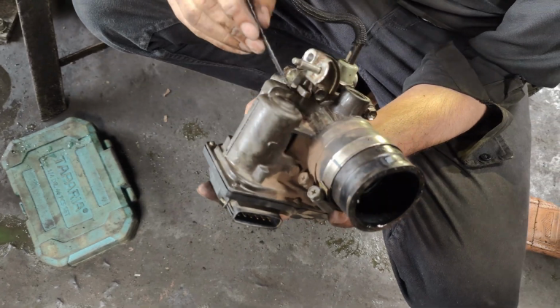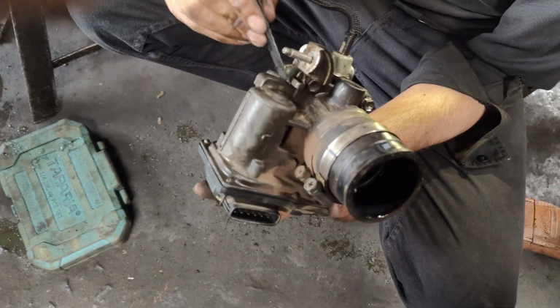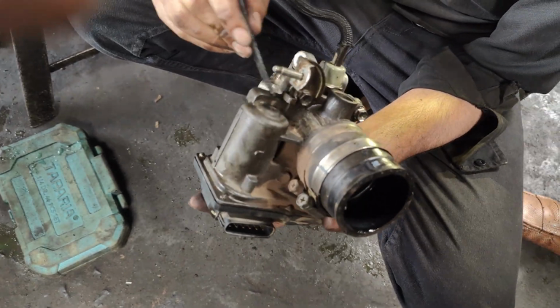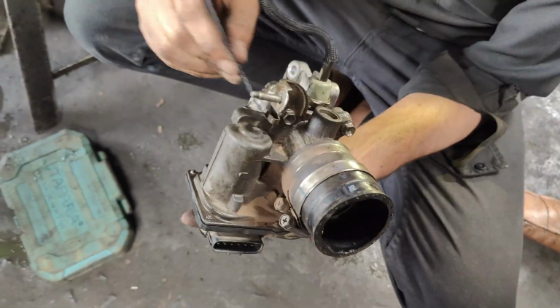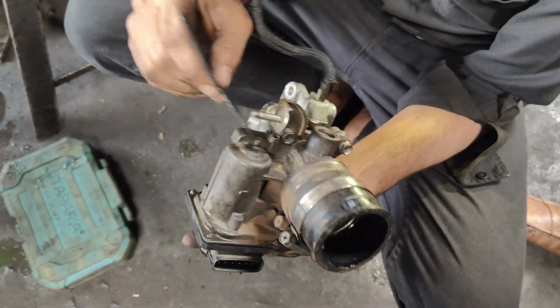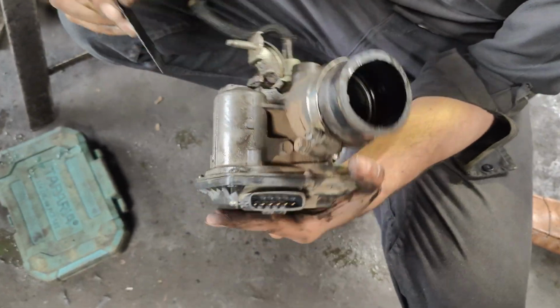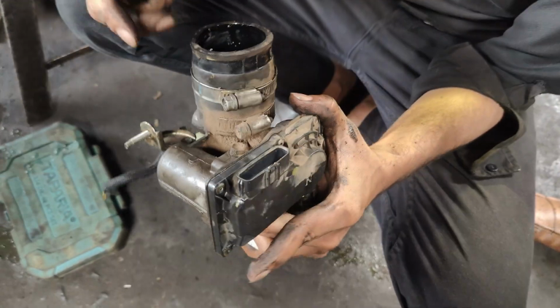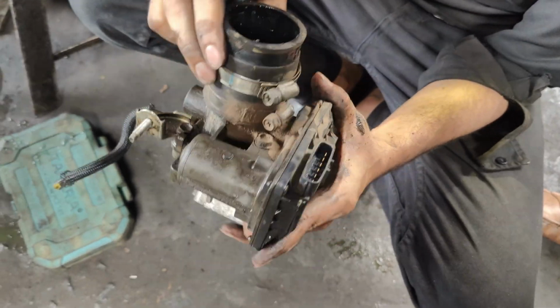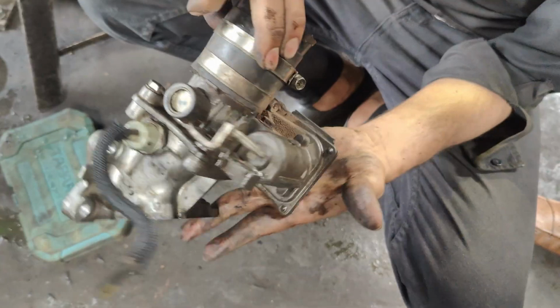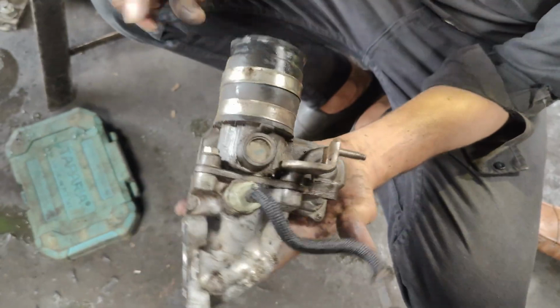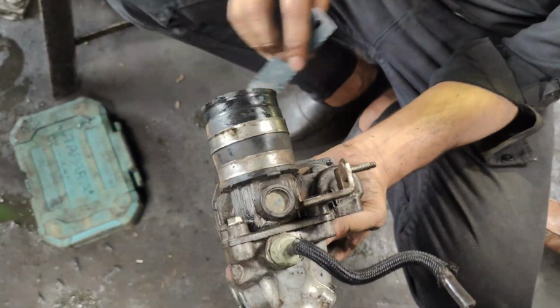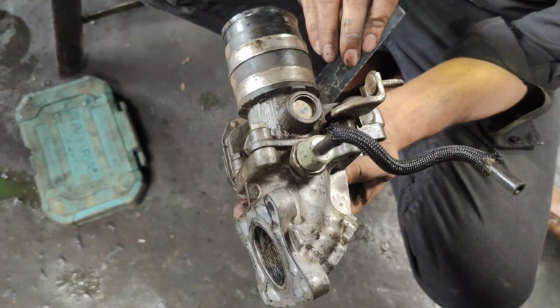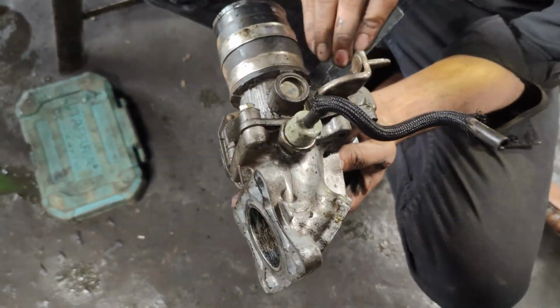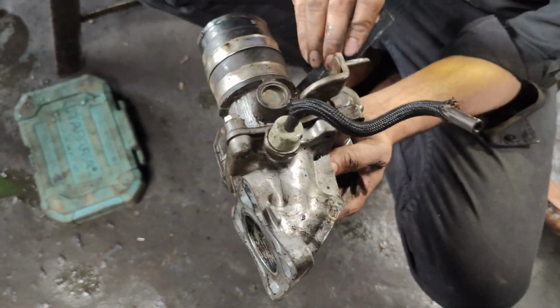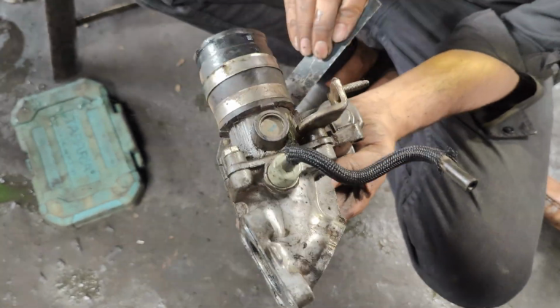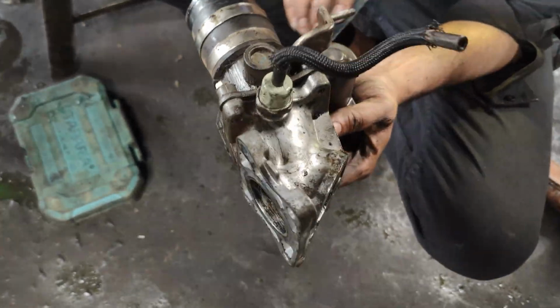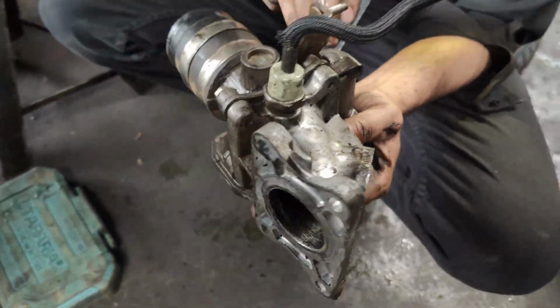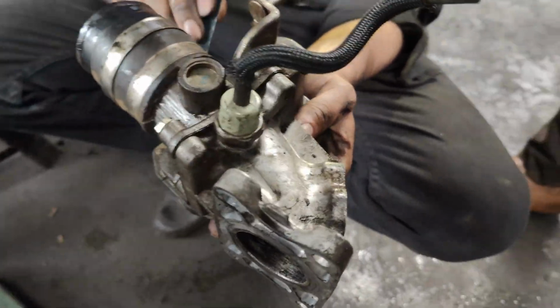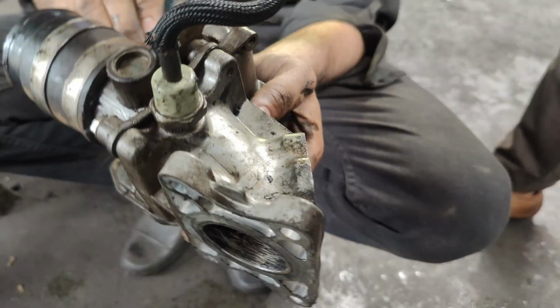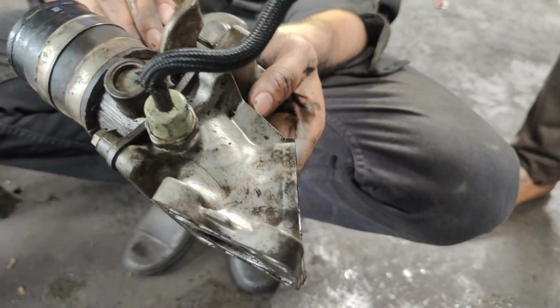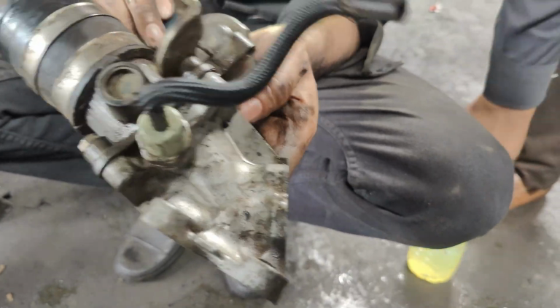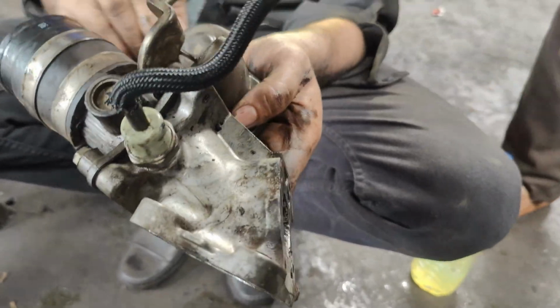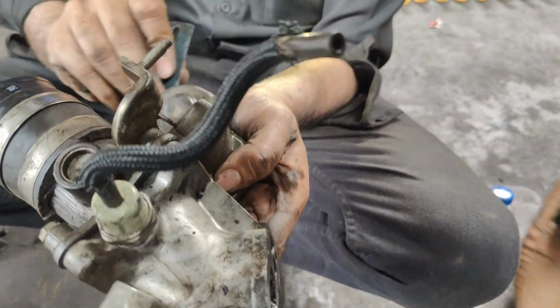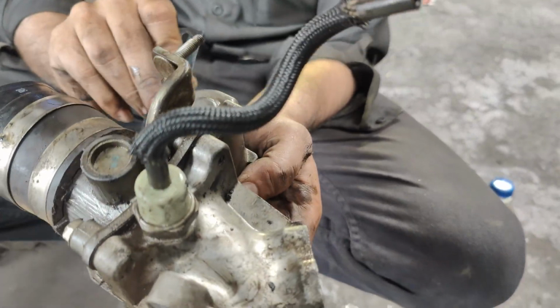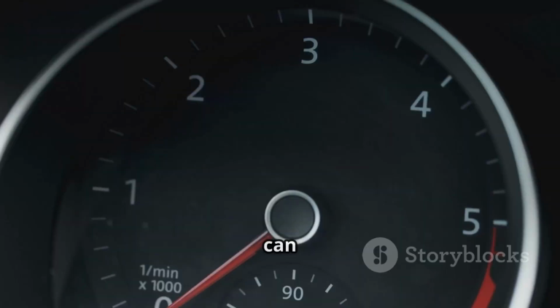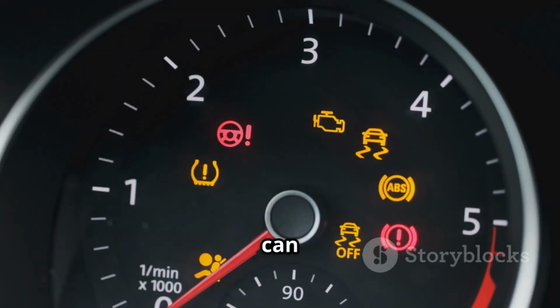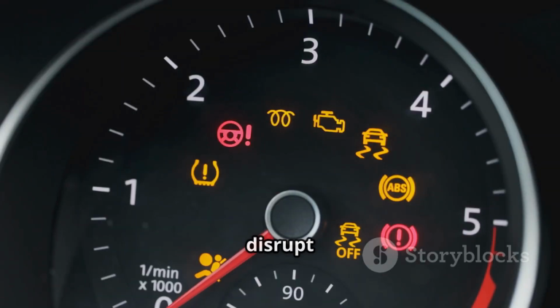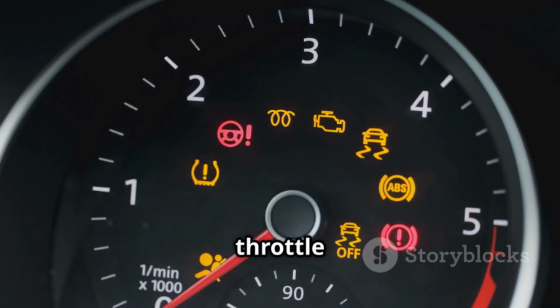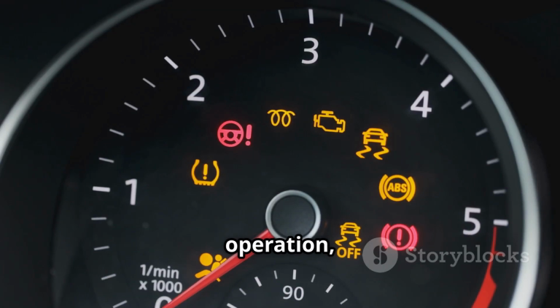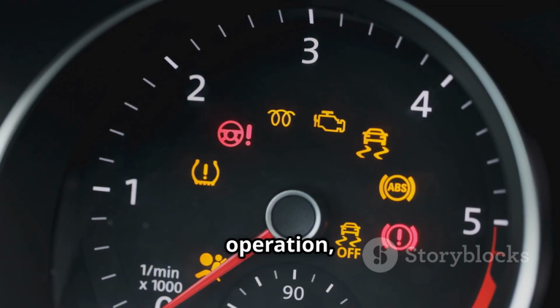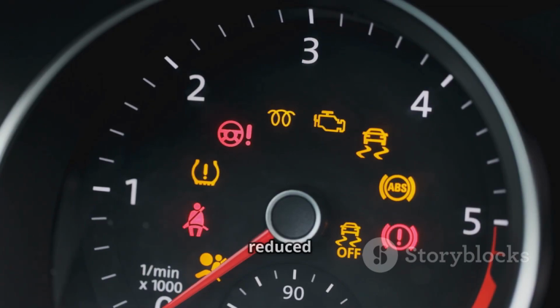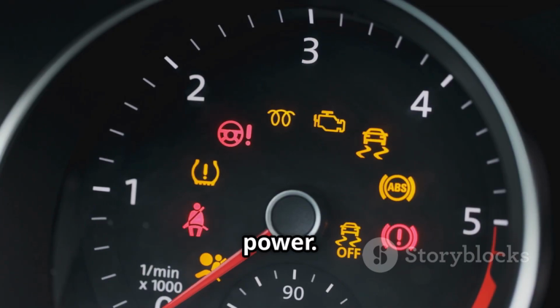The electronic throttle control (ETC) throttle body actuator is located on the throttle body, near the intake manifold. Its function is to control the throttle opening electronically. P0657 can disrupt throttle operation, leading to reduced power.